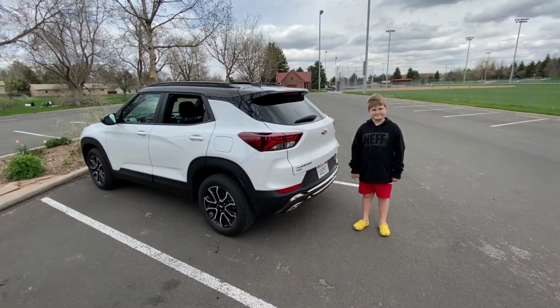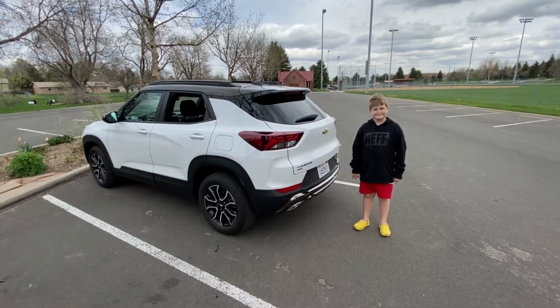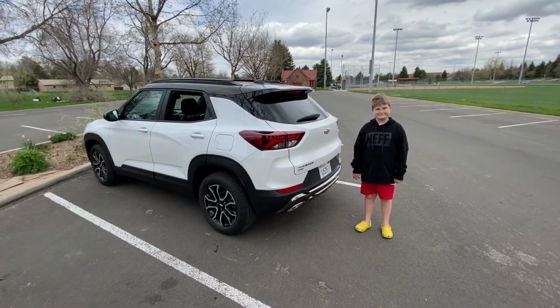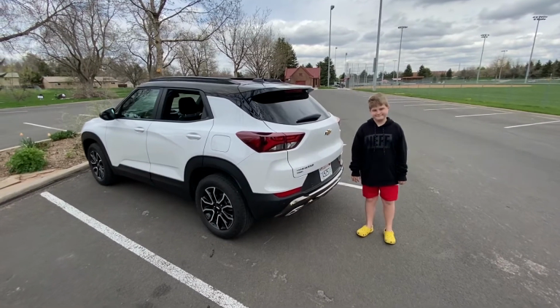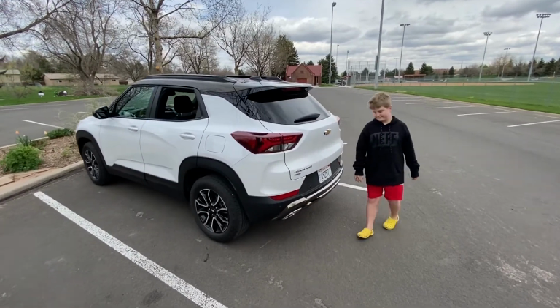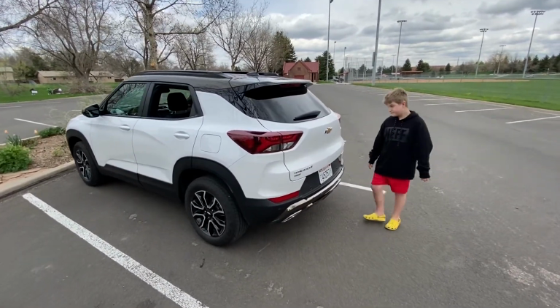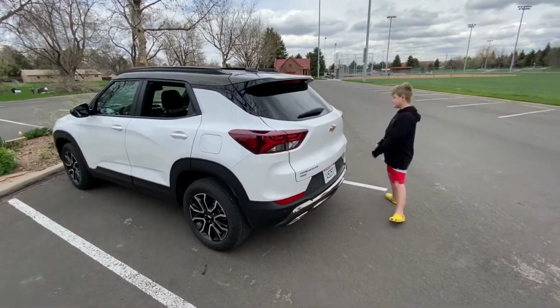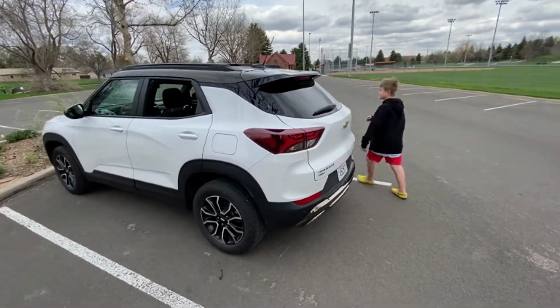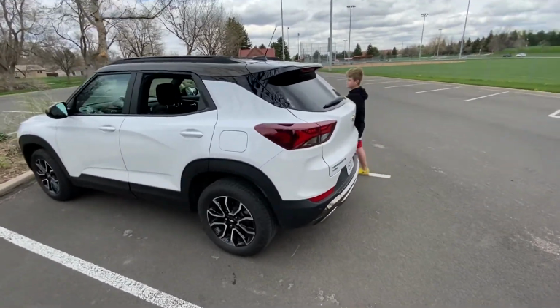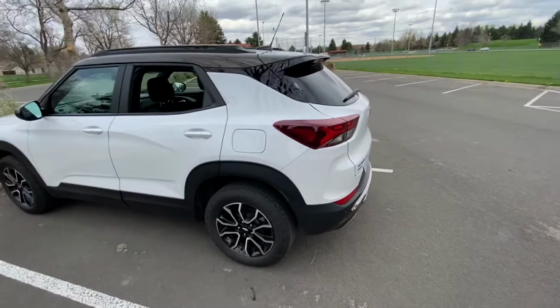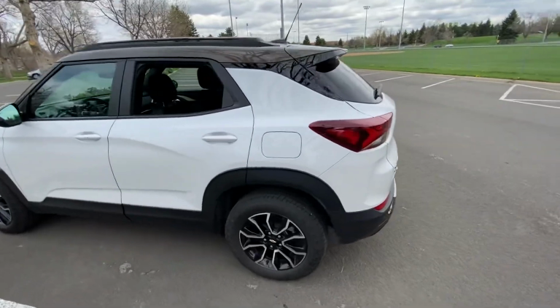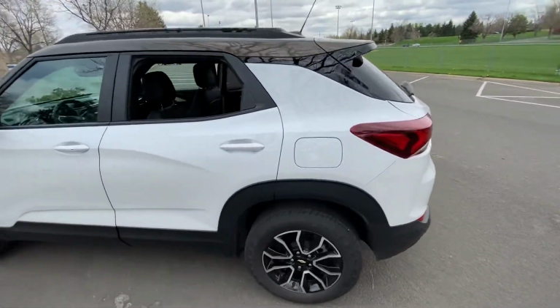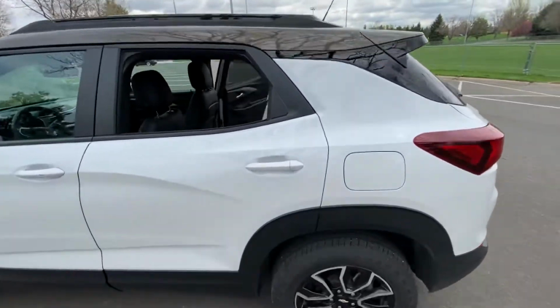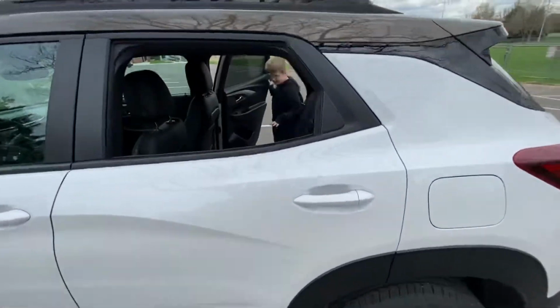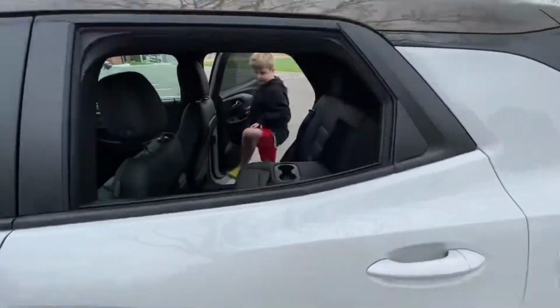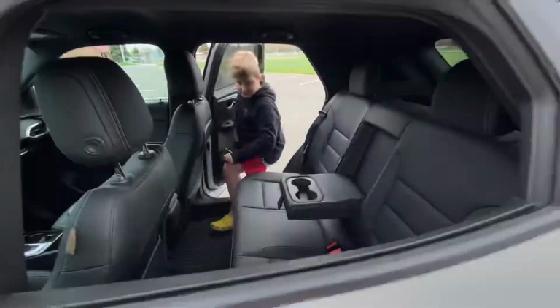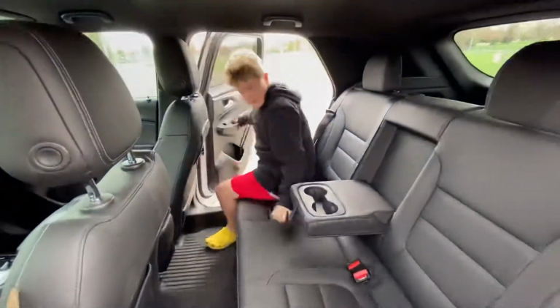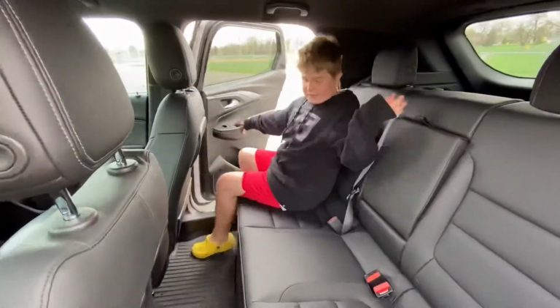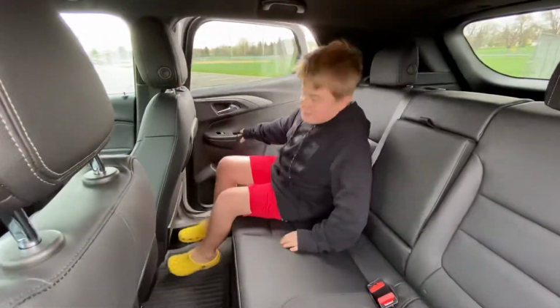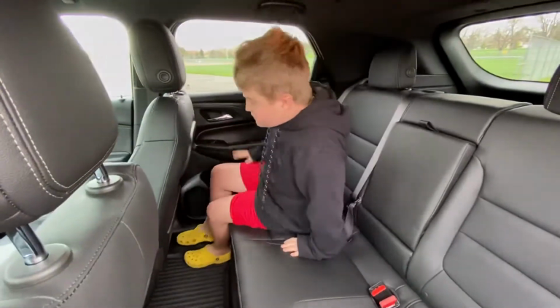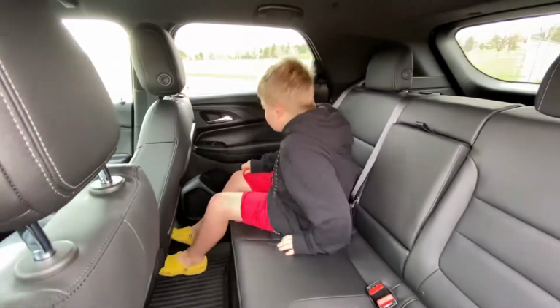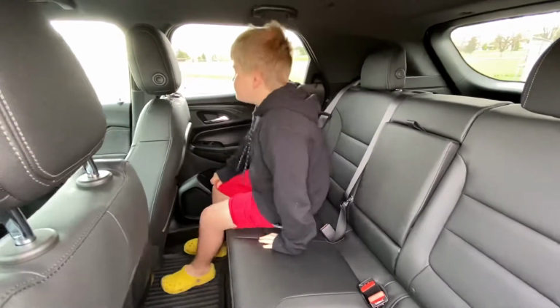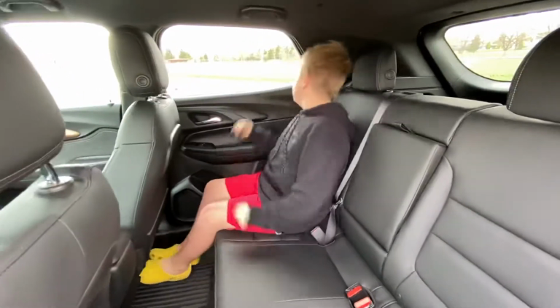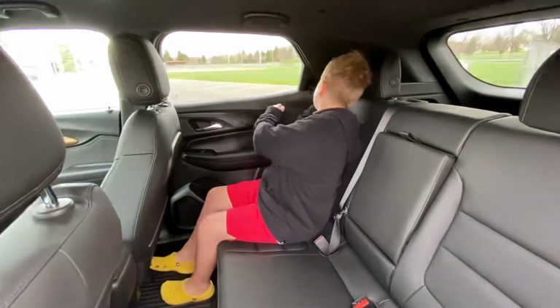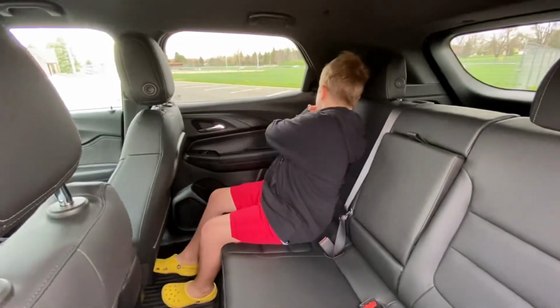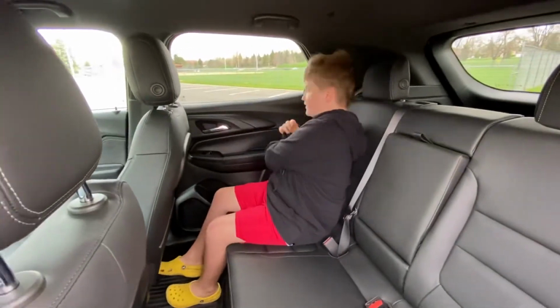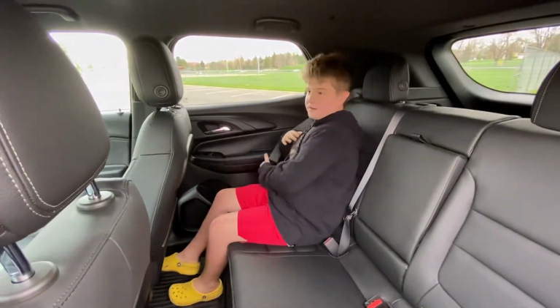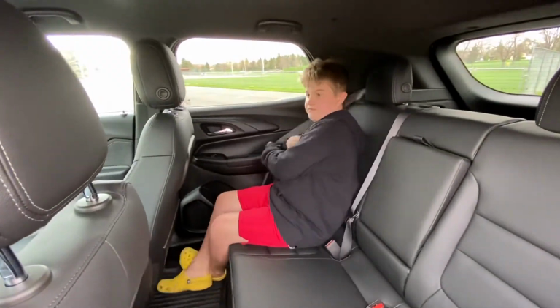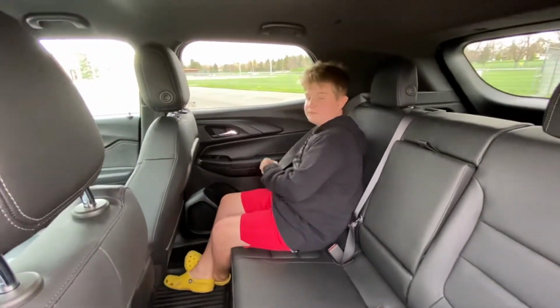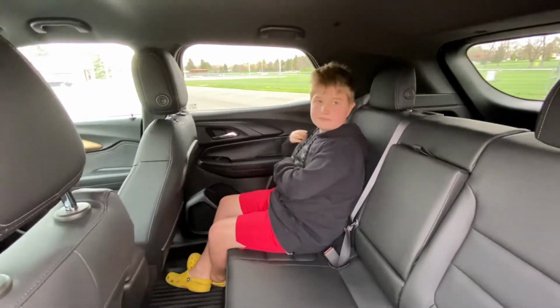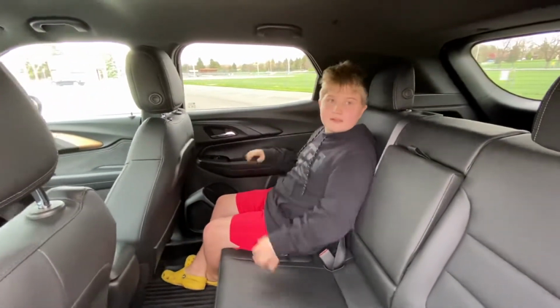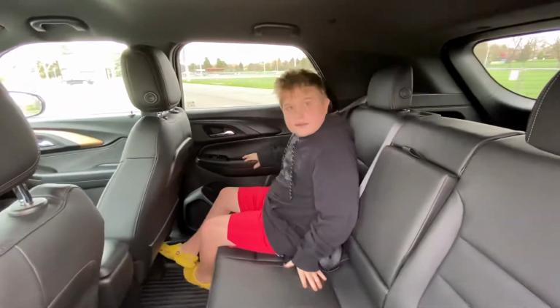Riley hops into the car on the other side while we look through the window. Getting in seemed about the right height — not too tall, not too short, just easy enough.